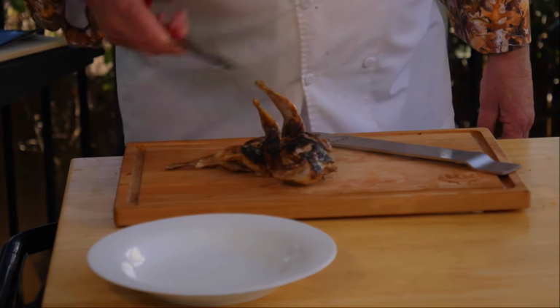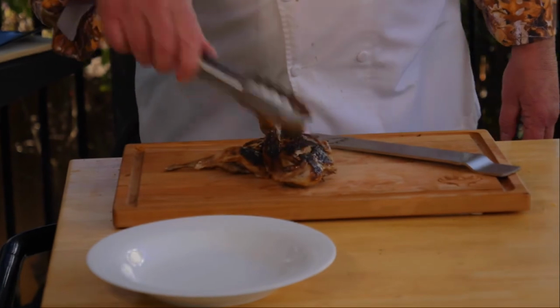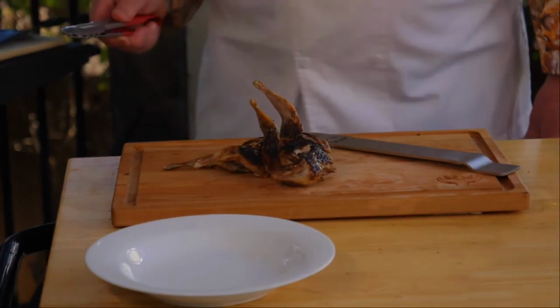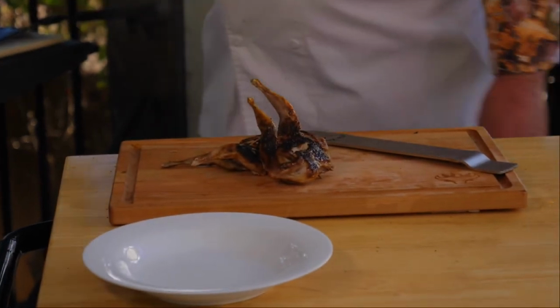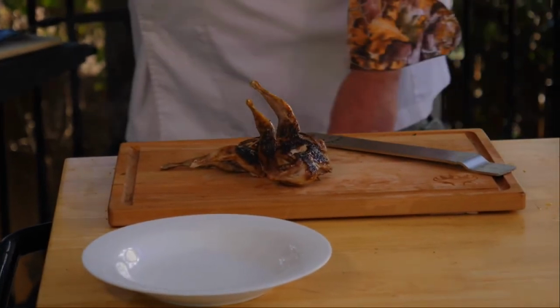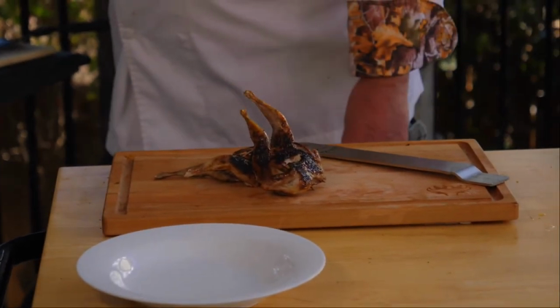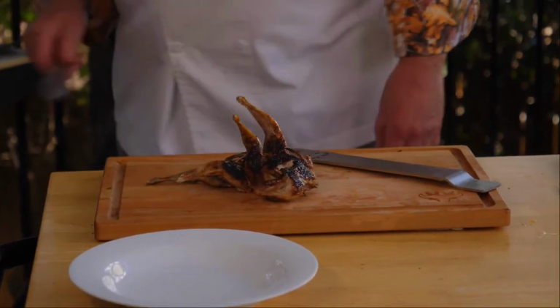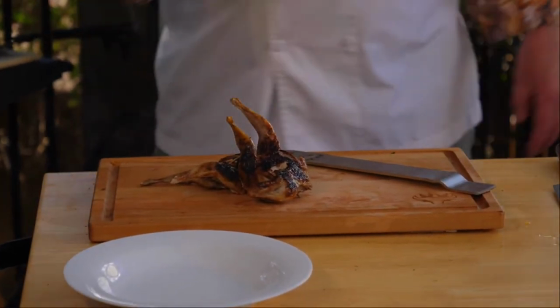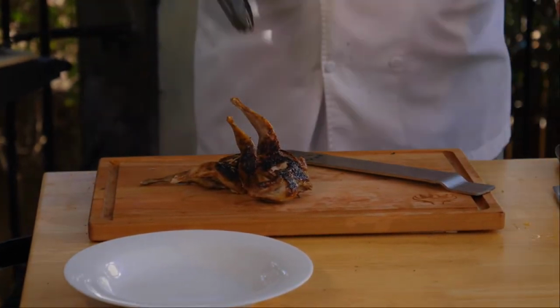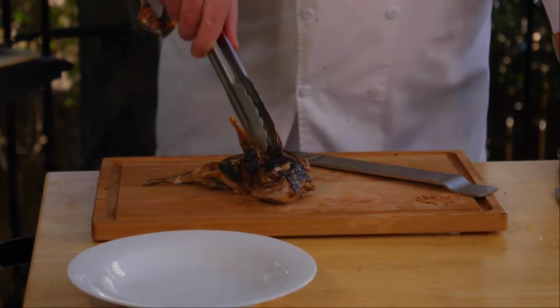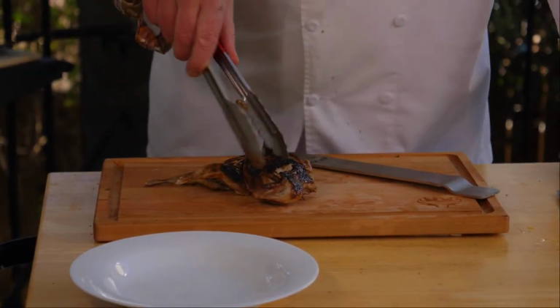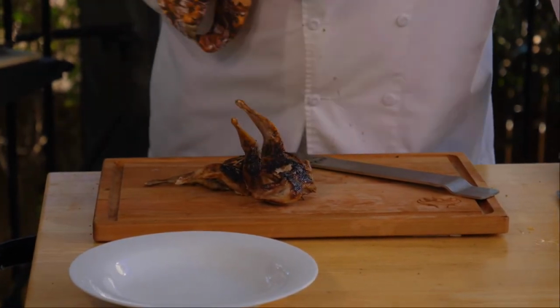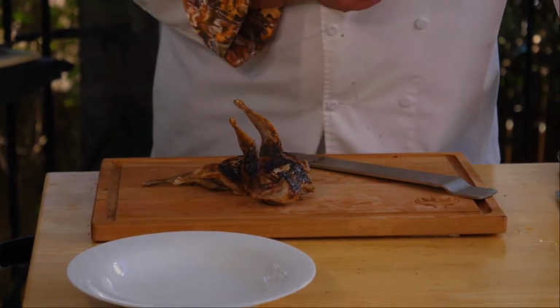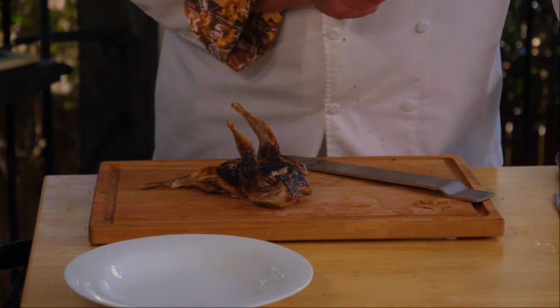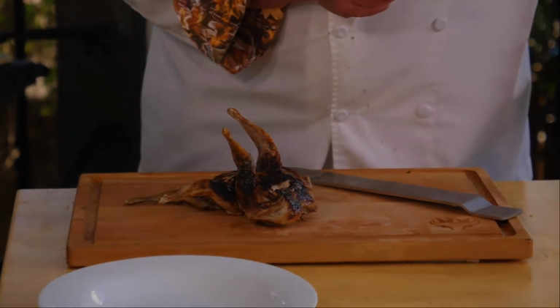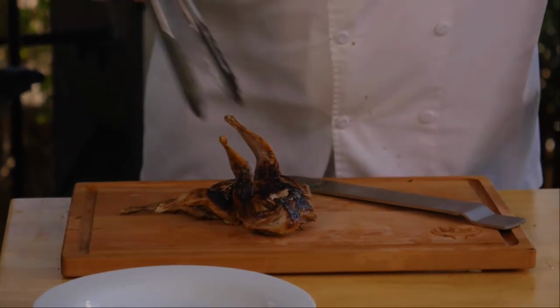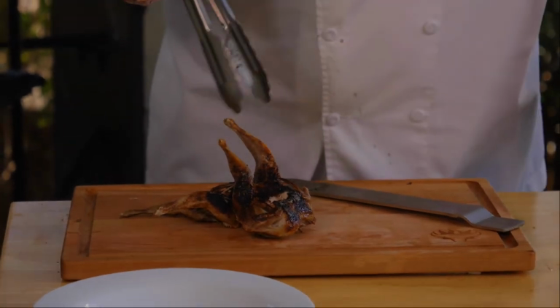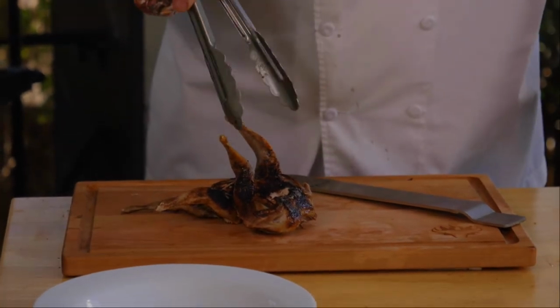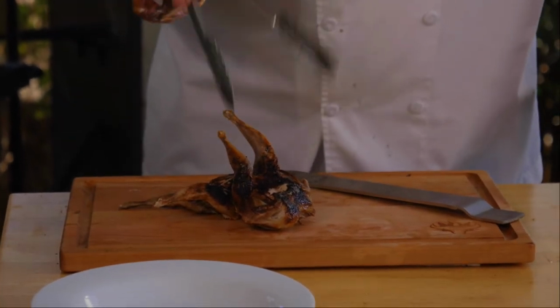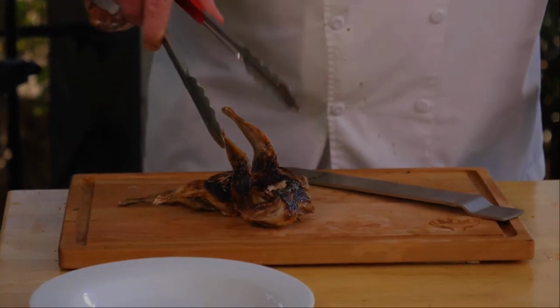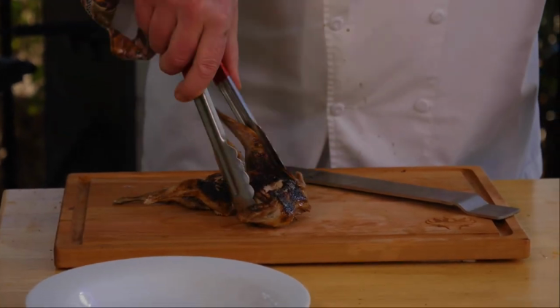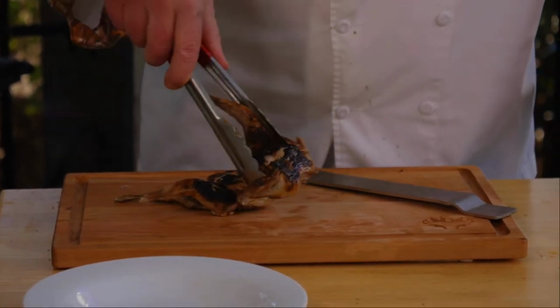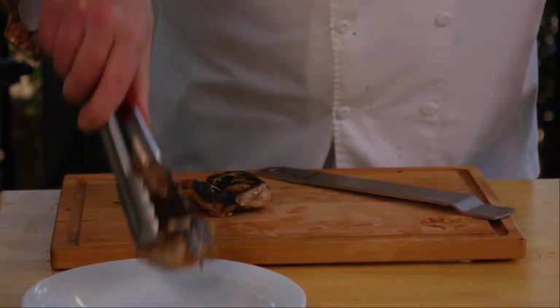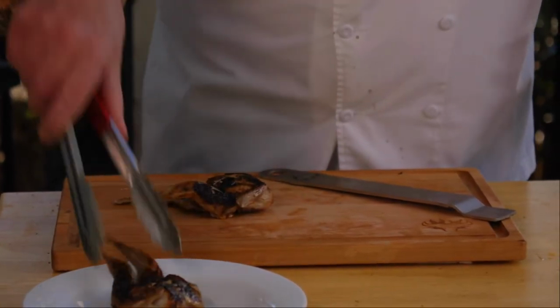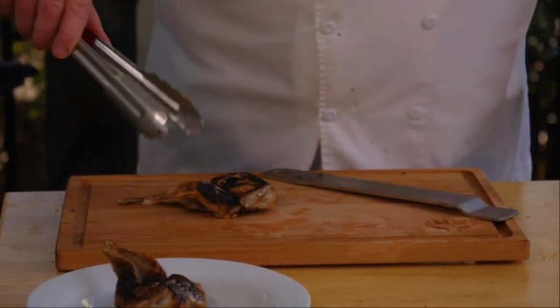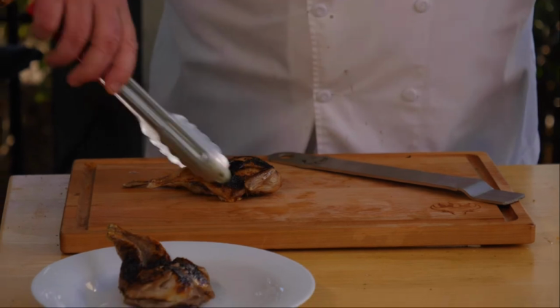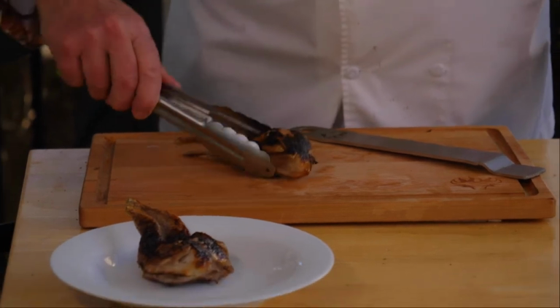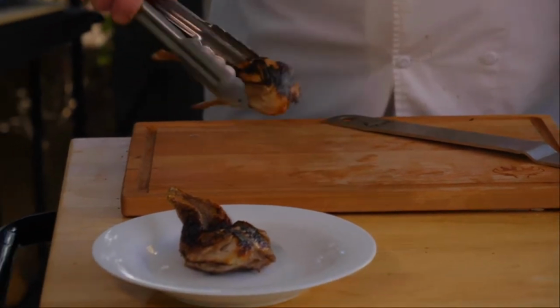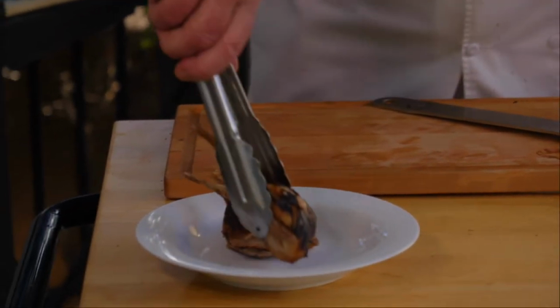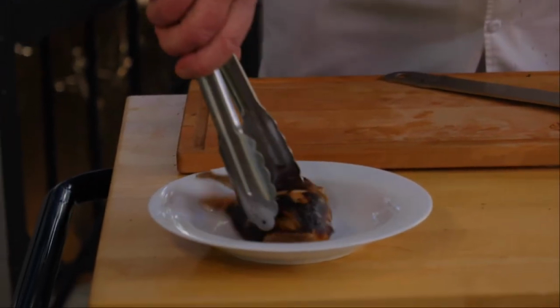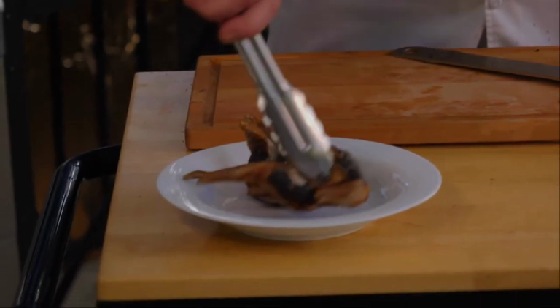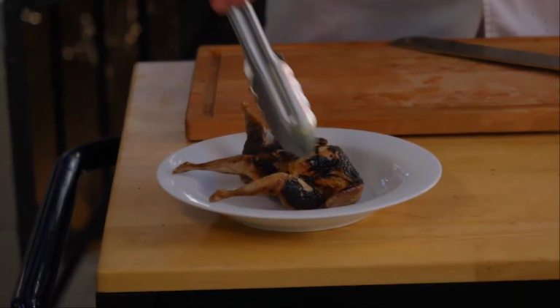With any meat, for me, I prefer it crunchy over not crunchy. I like the skin to be crisp, and I know you probably do too.